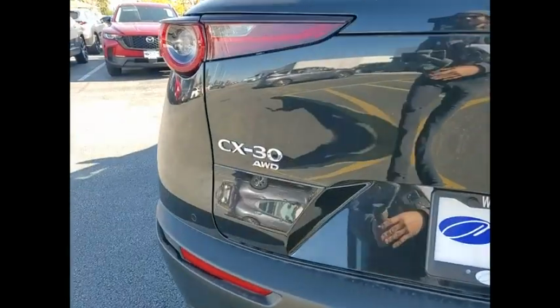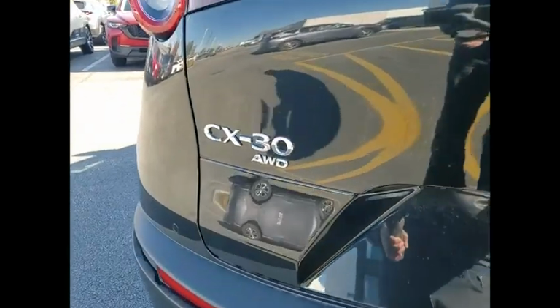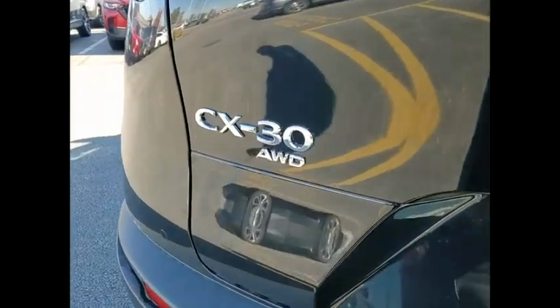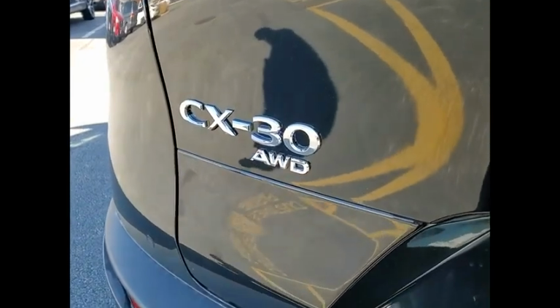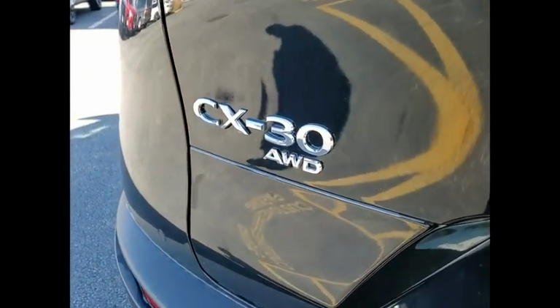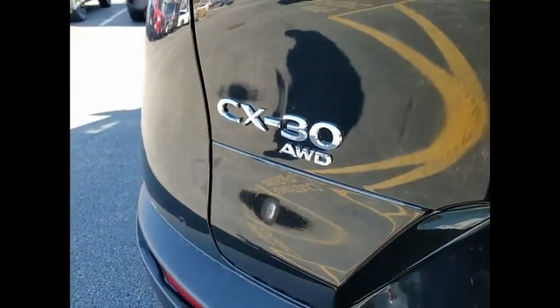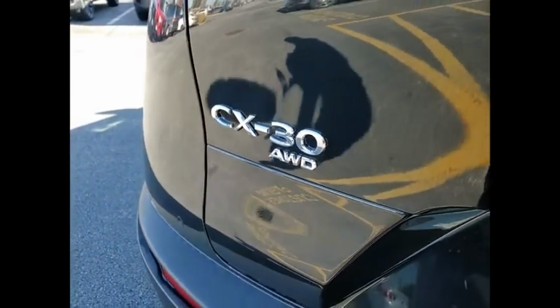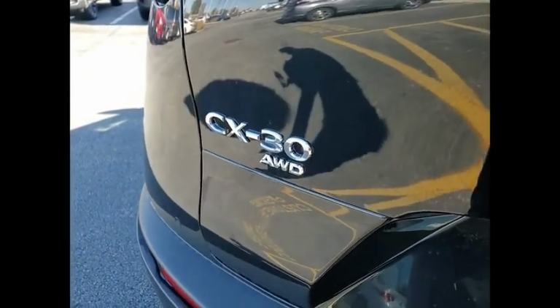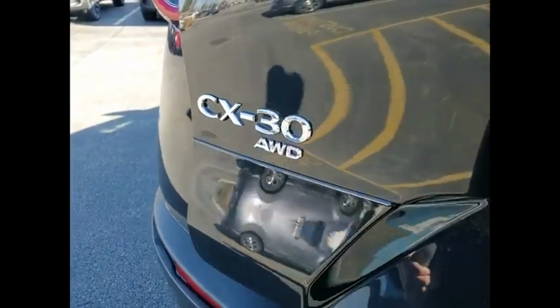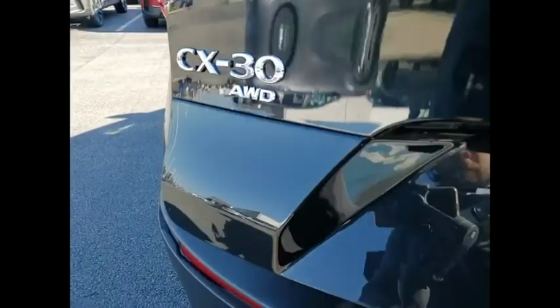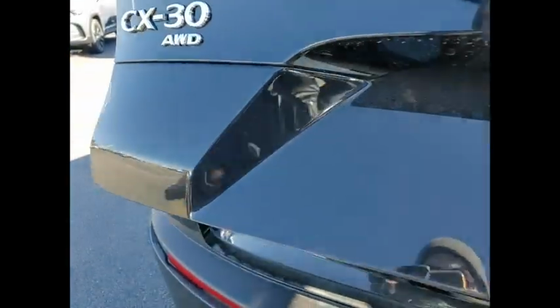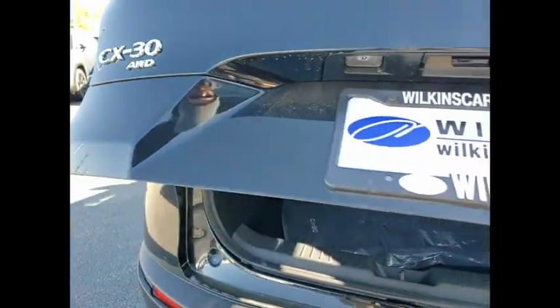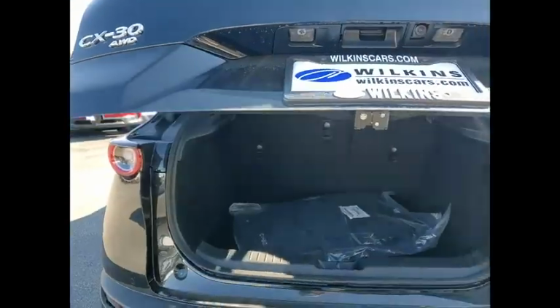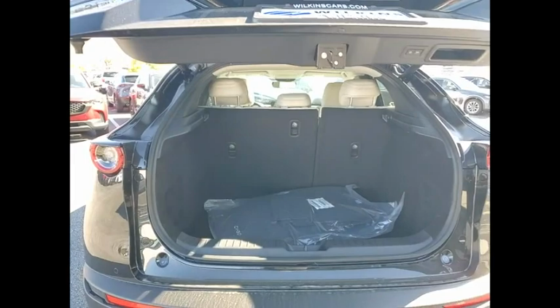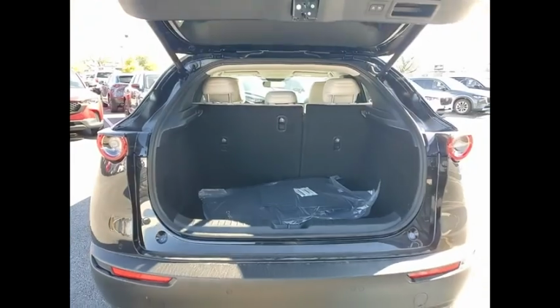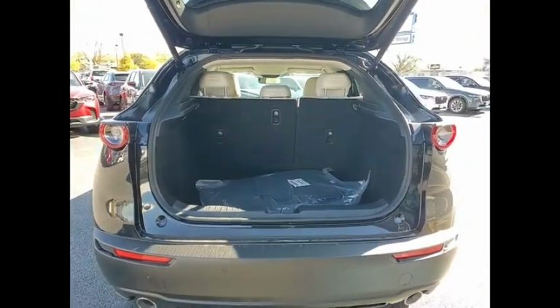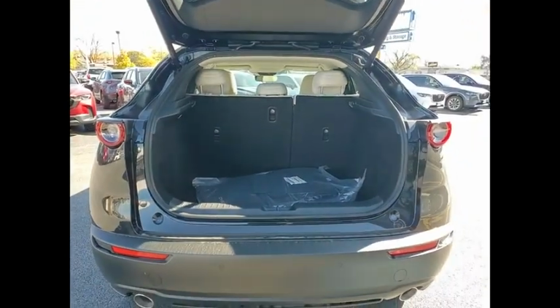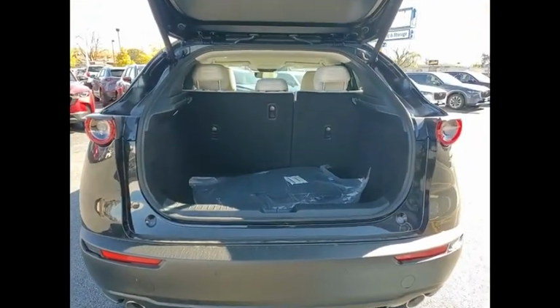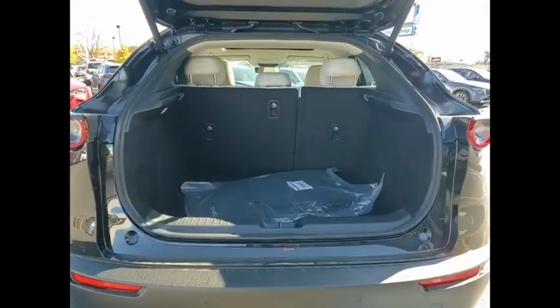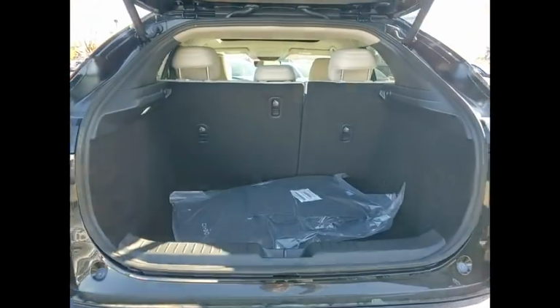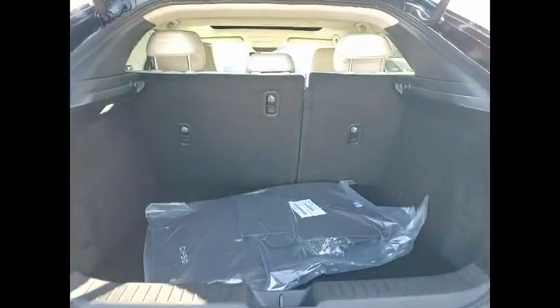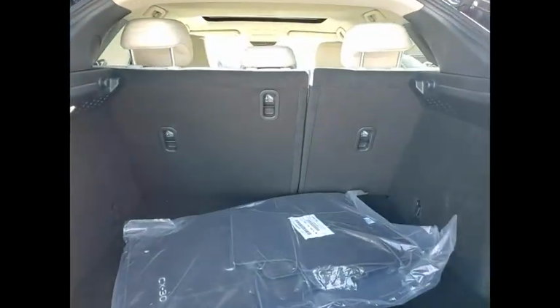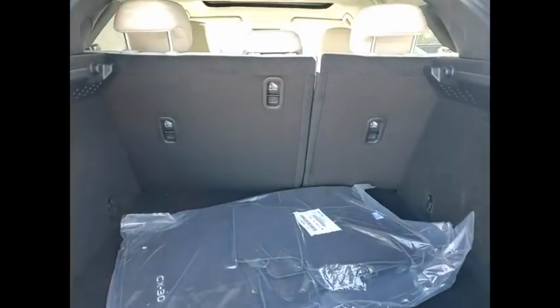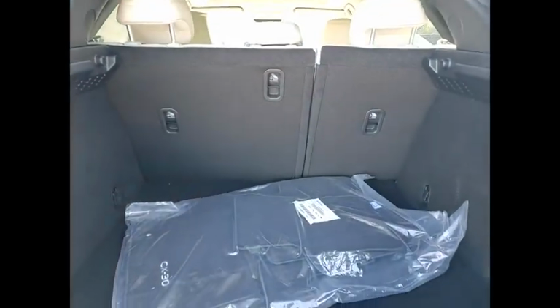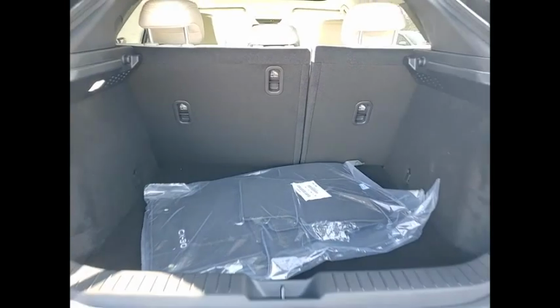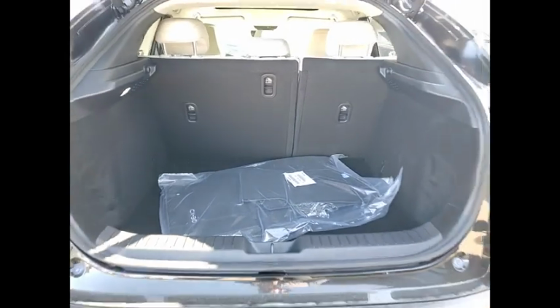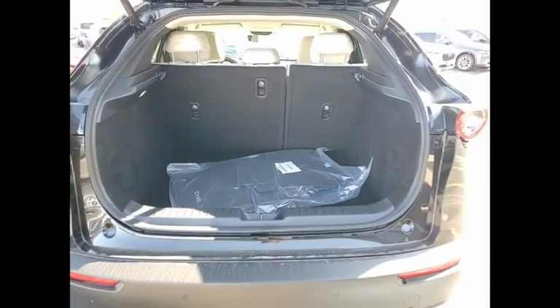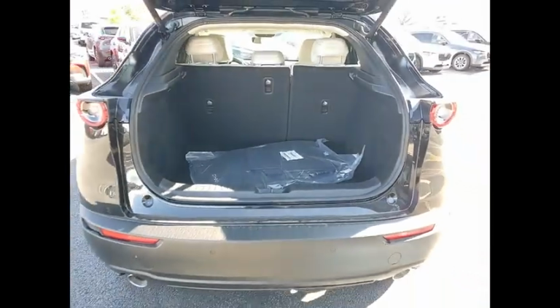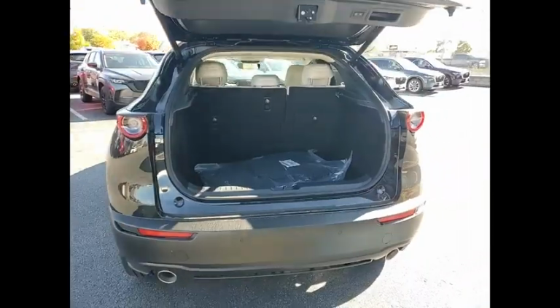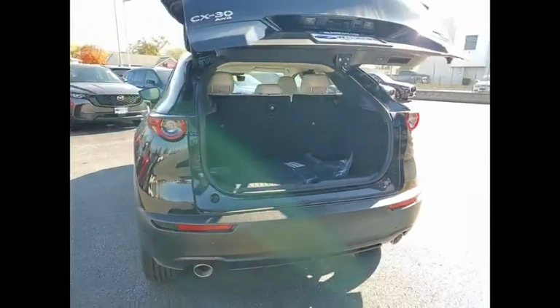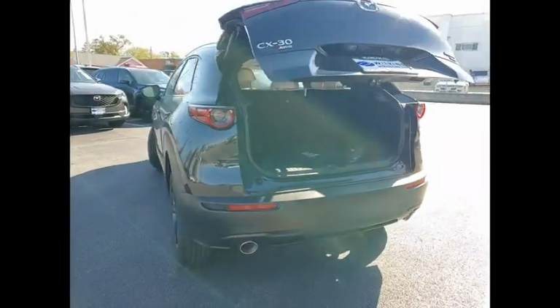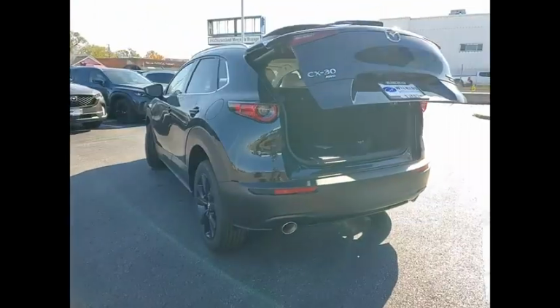Here are some of this vehicle's great options: rain sensing wipers, electronic stability control, alloy wheels, rear spoiler, power lift gate, brake assist, traction control, remote keyless entry, four-wheel disc brakes, speed control.